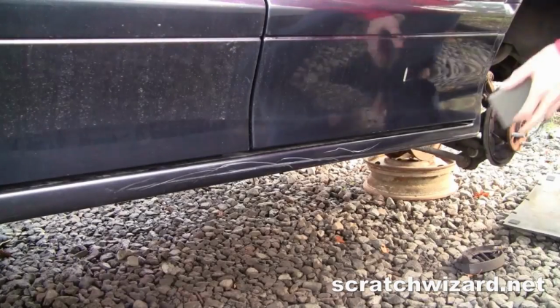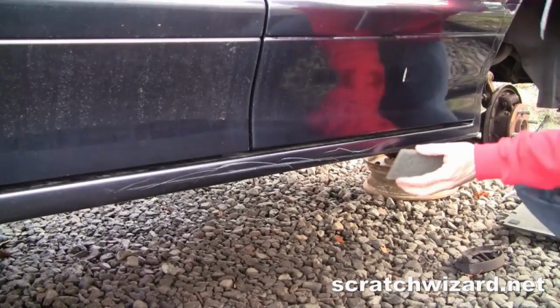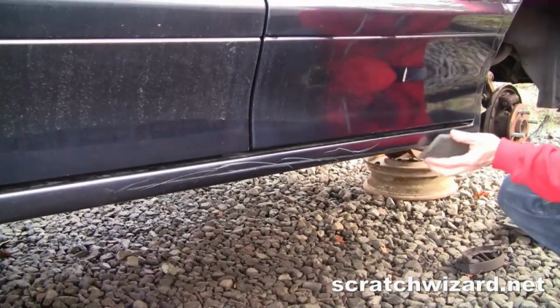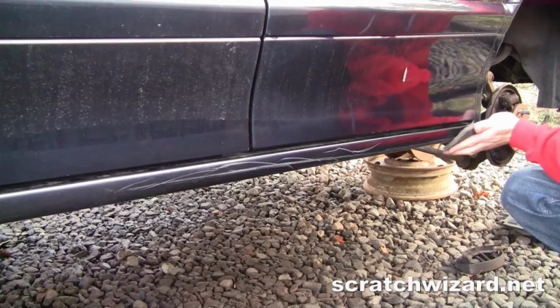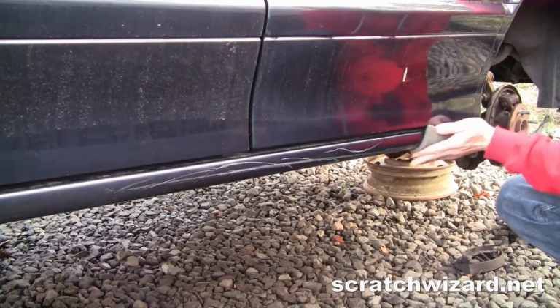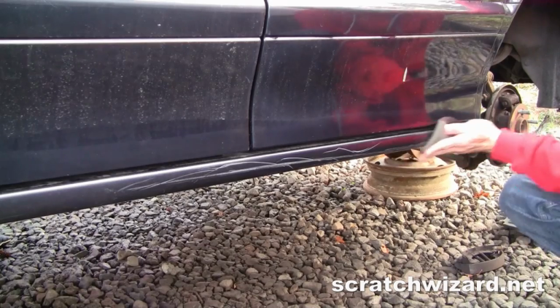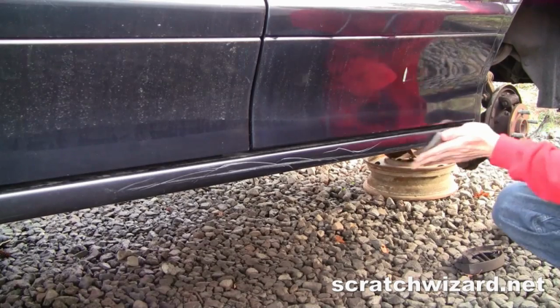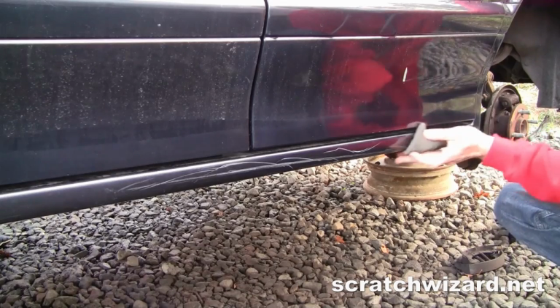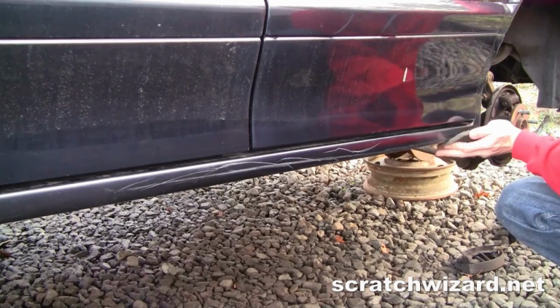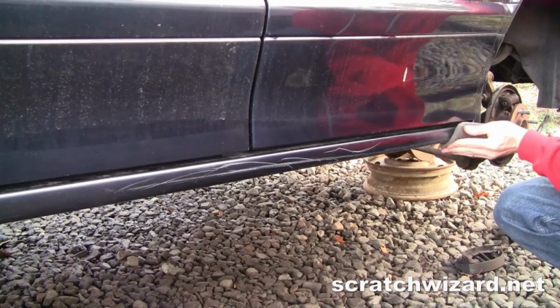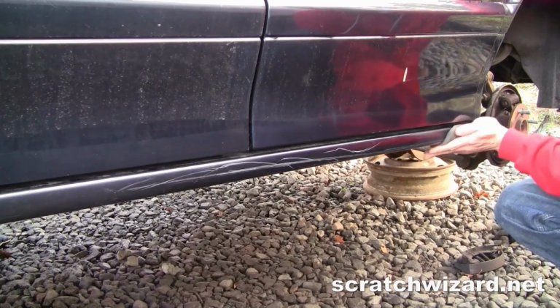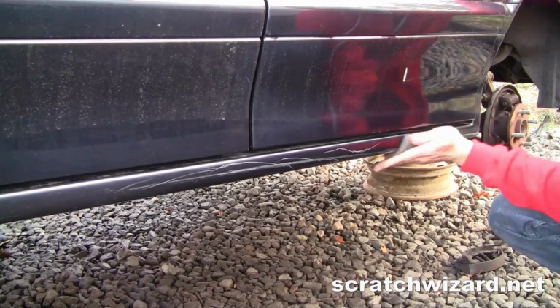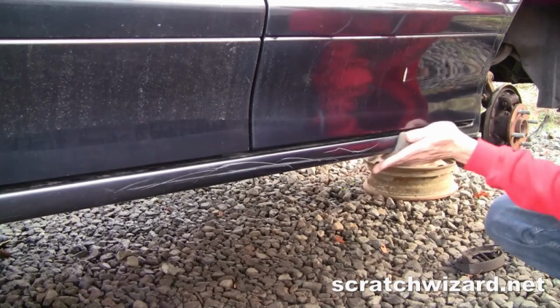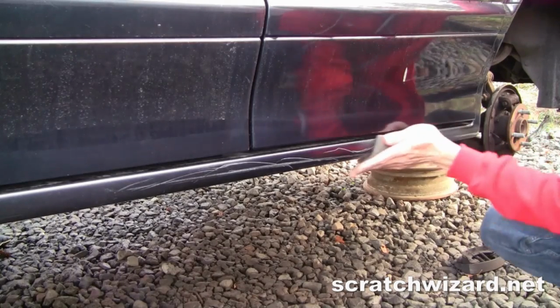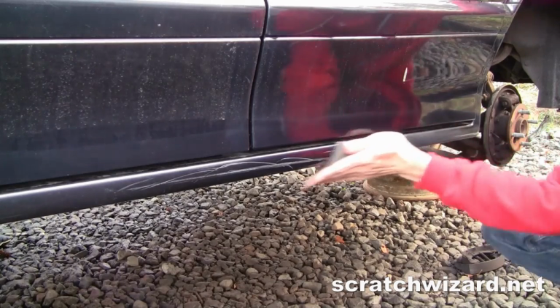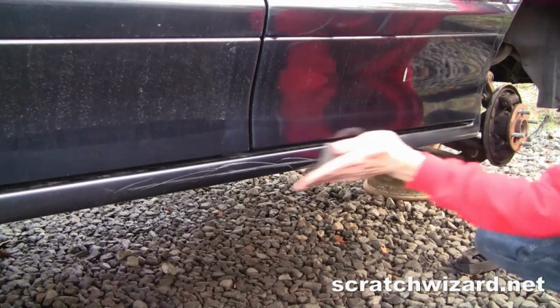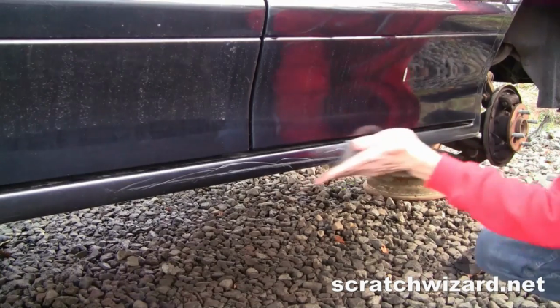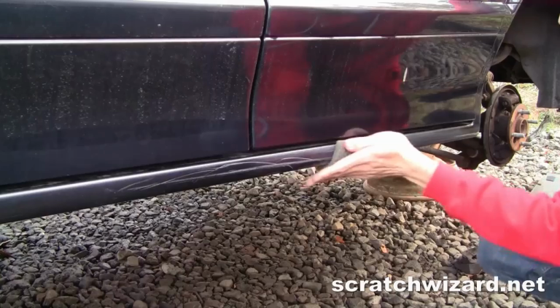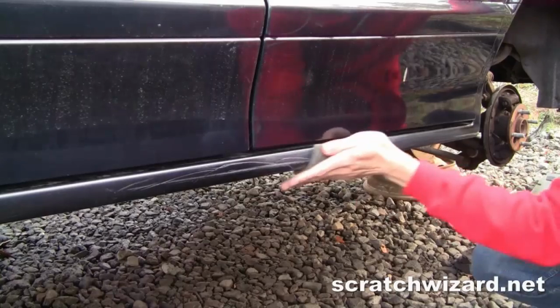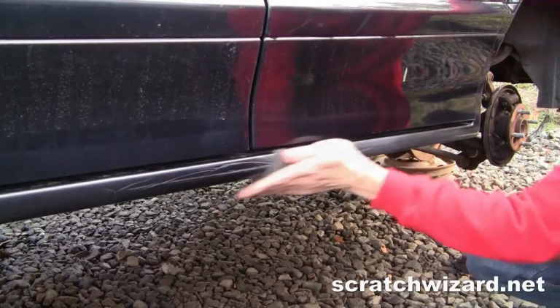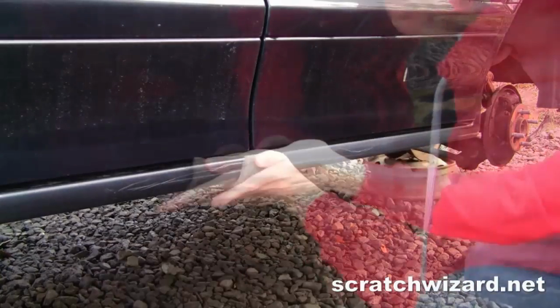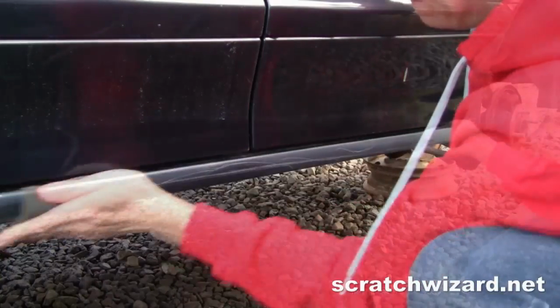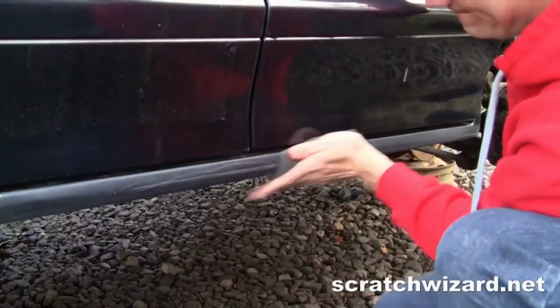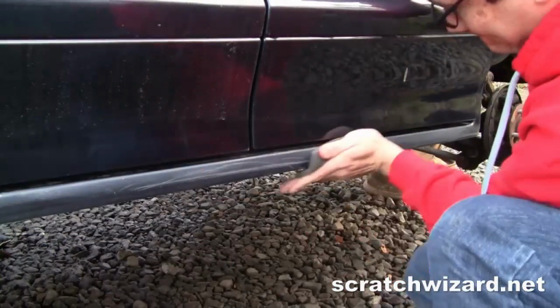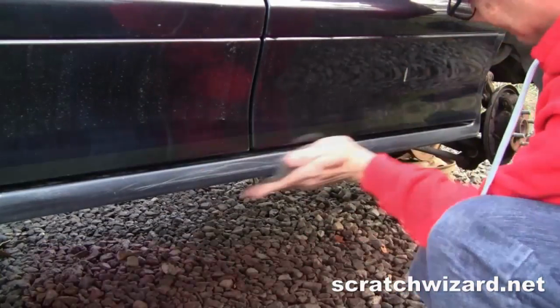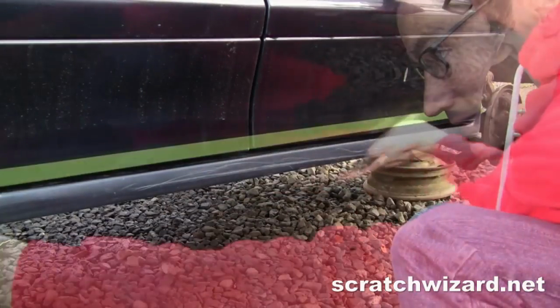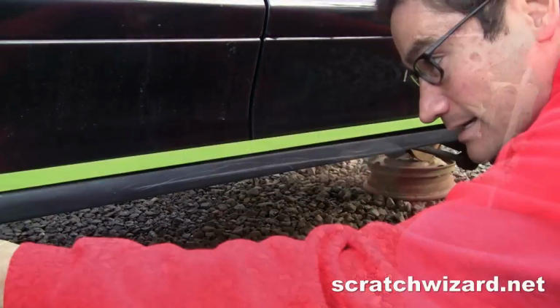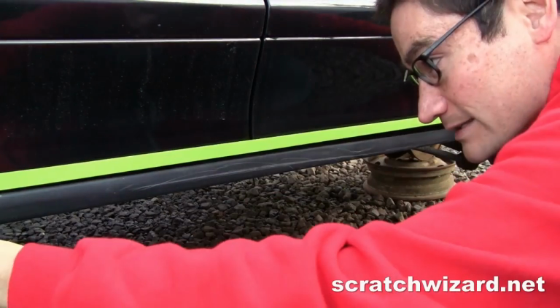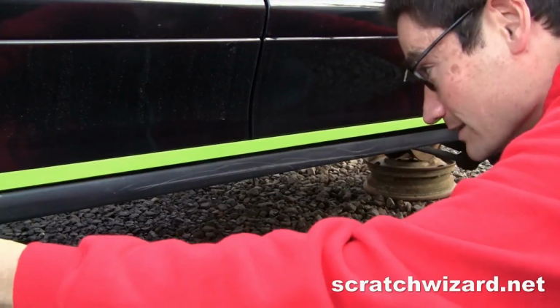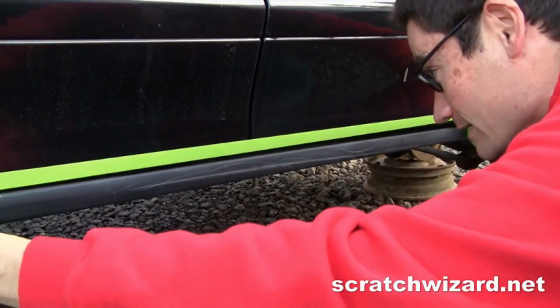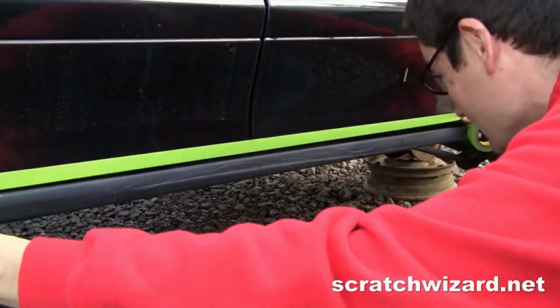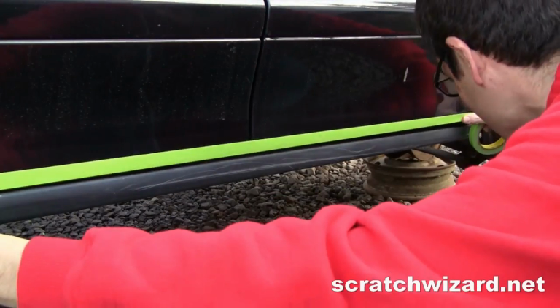After cleaning with wax and grease remover, scuff with a gray scuff pad. Then mask off the surrounding areas.